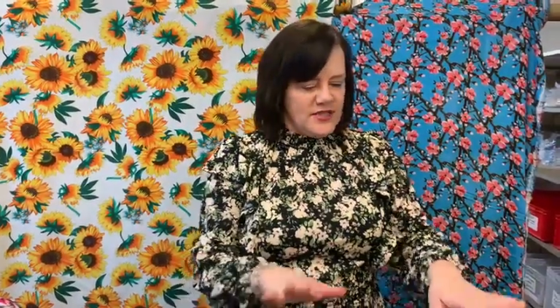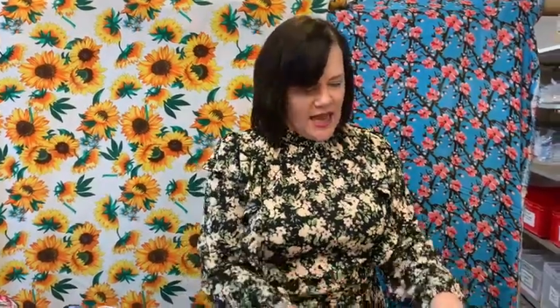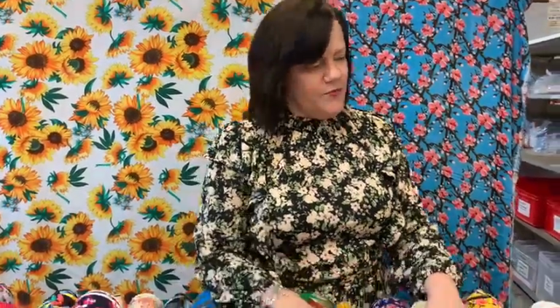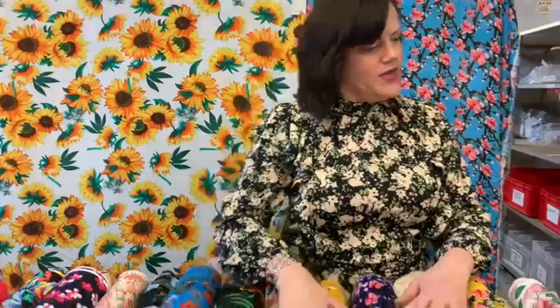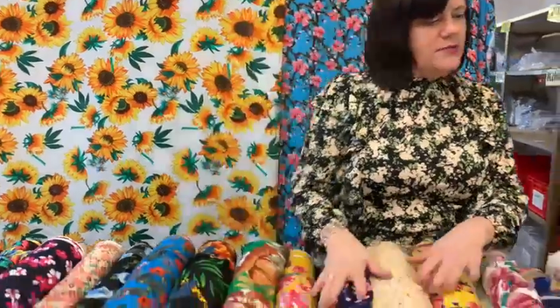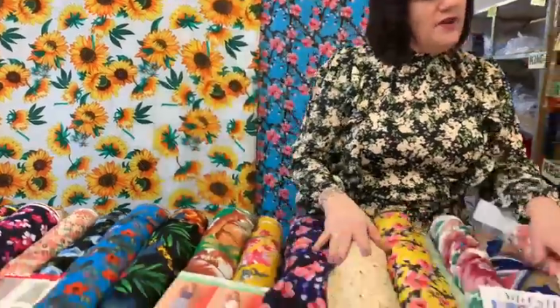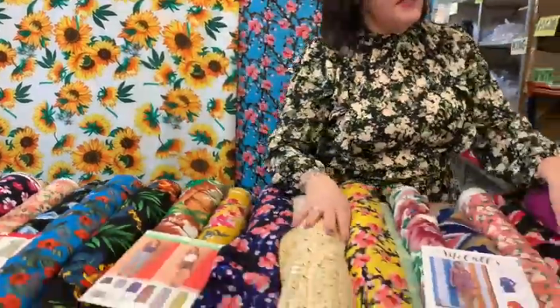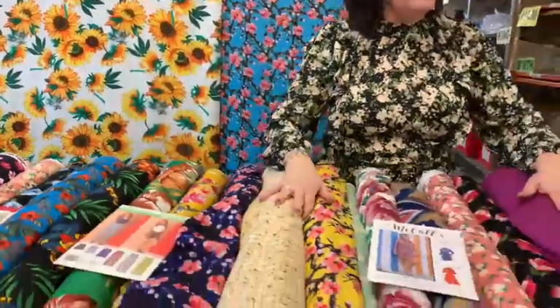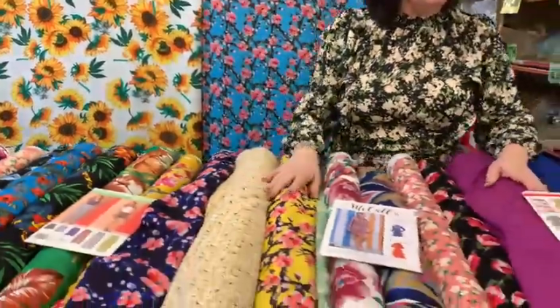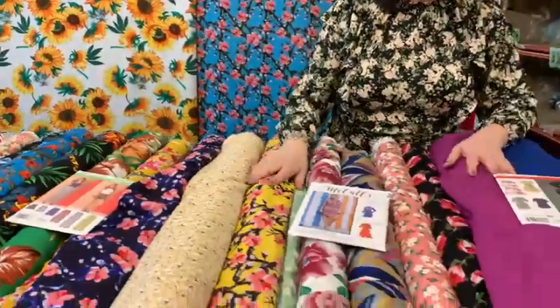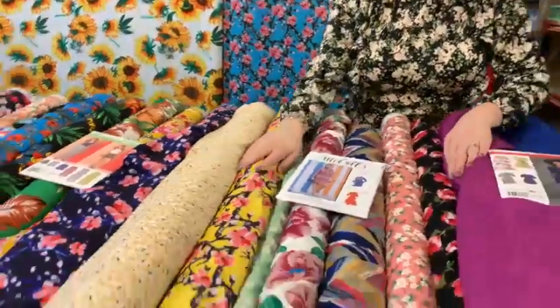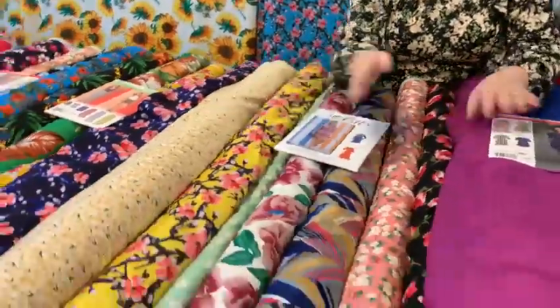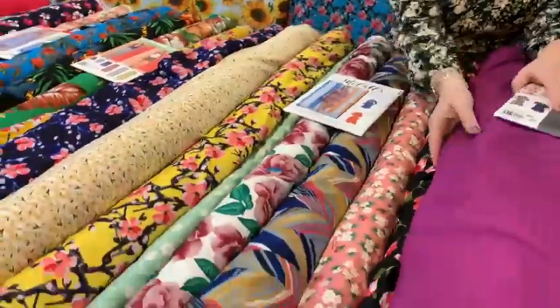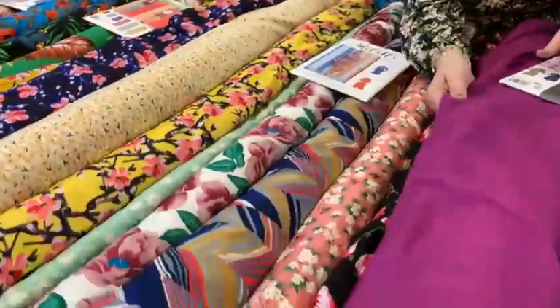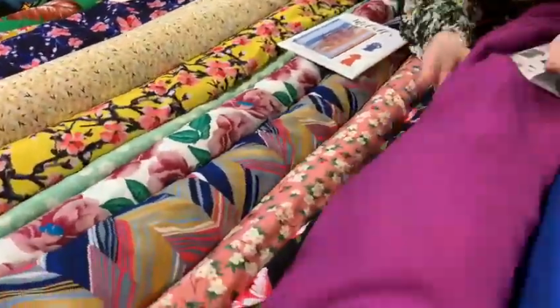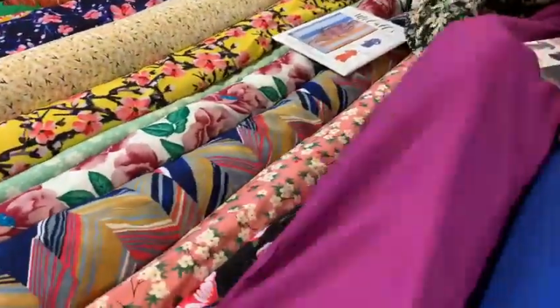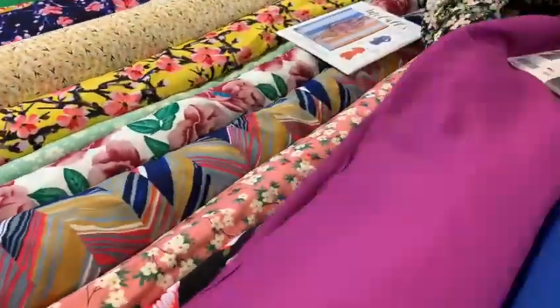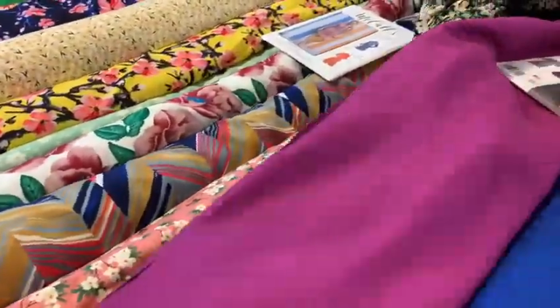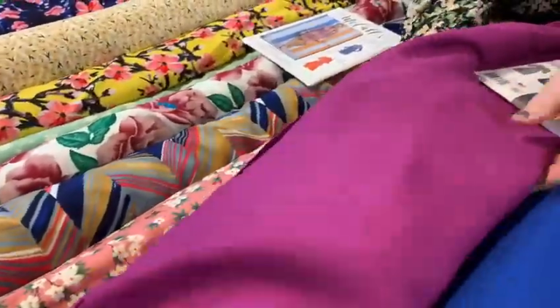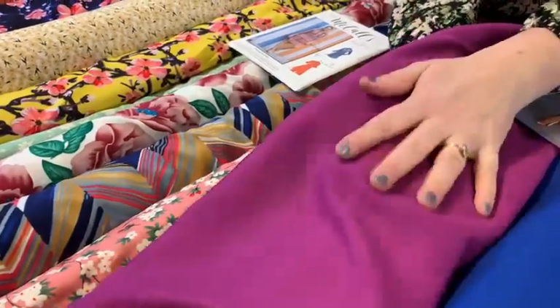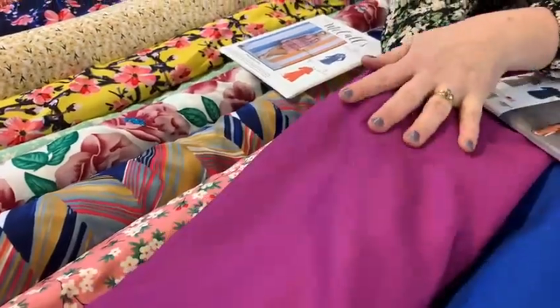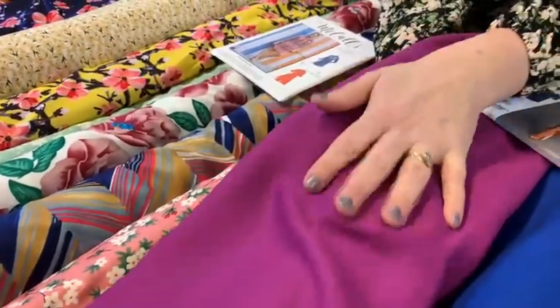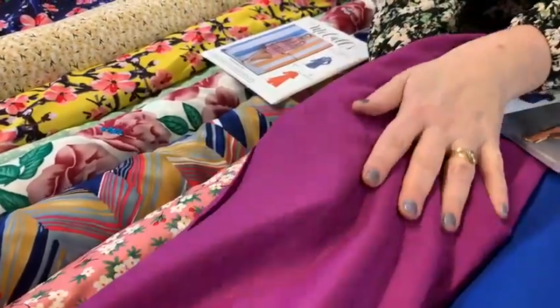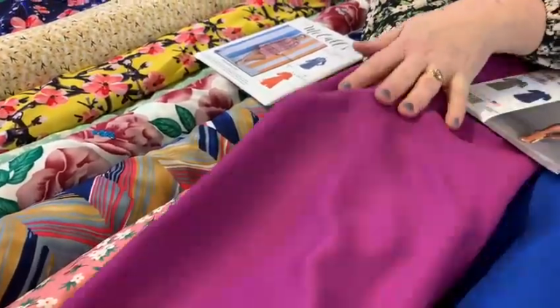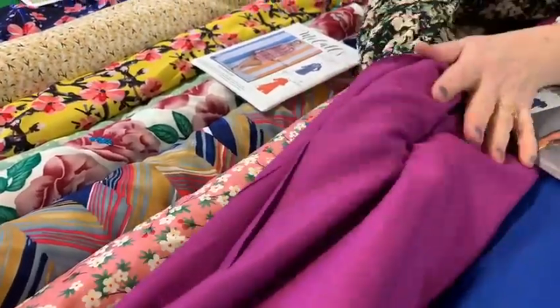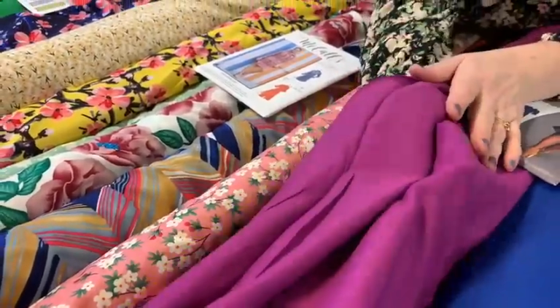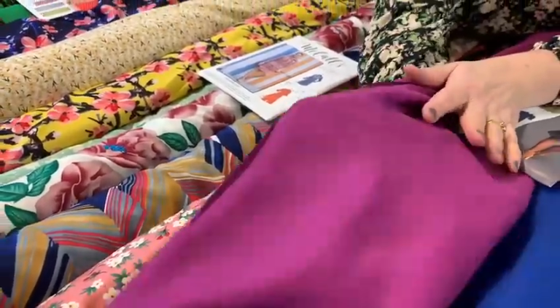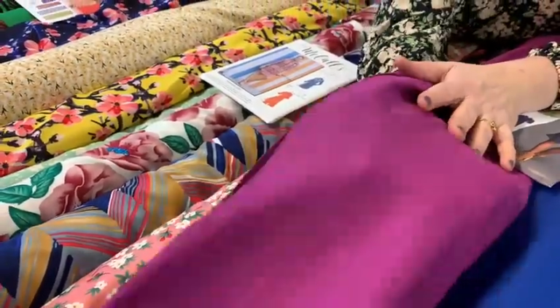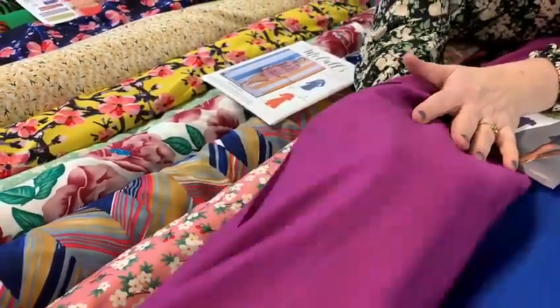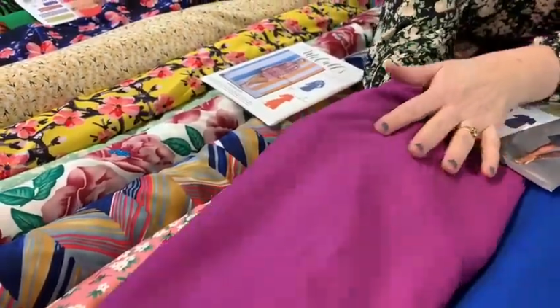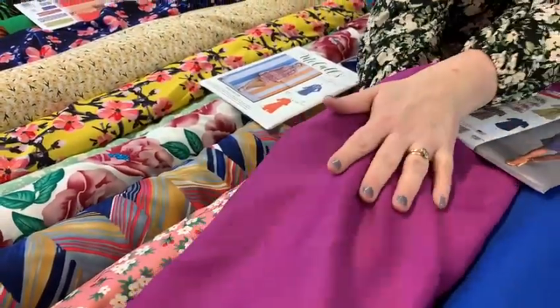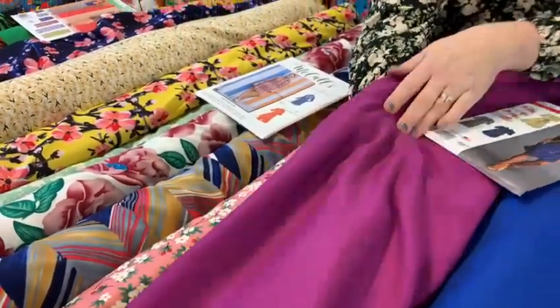Today we've pulled out some lovely viscoses for you. Viscose is lovely and soft, it's nice to work with, it washes well — just see how lovely it is, nice to wear.